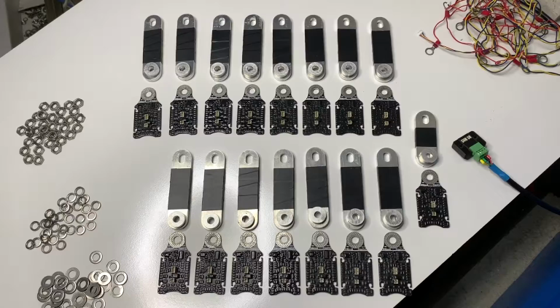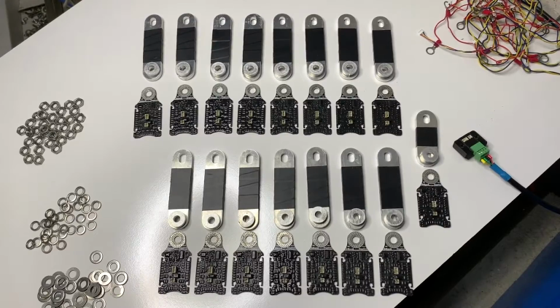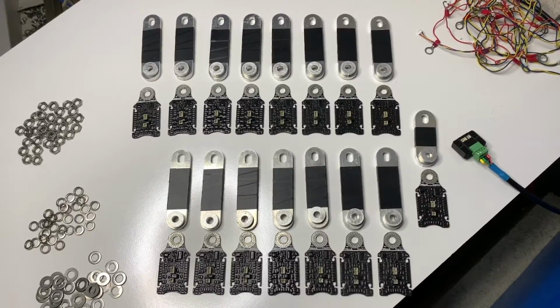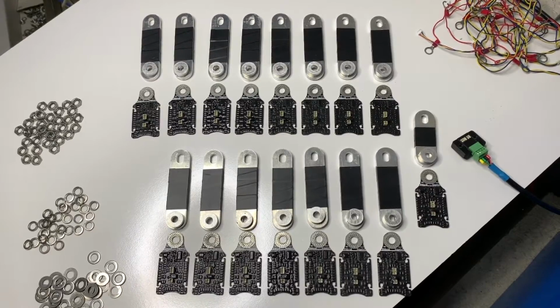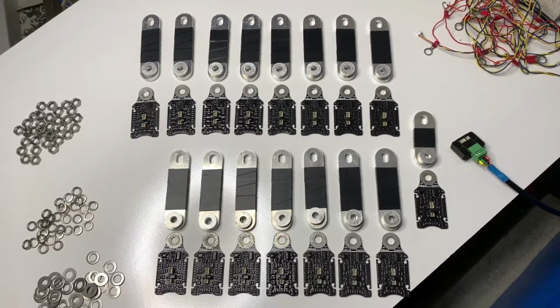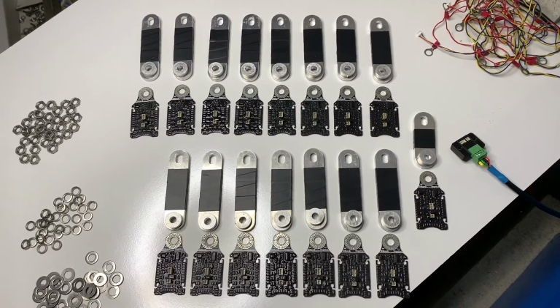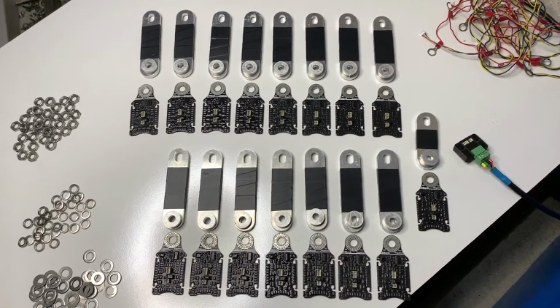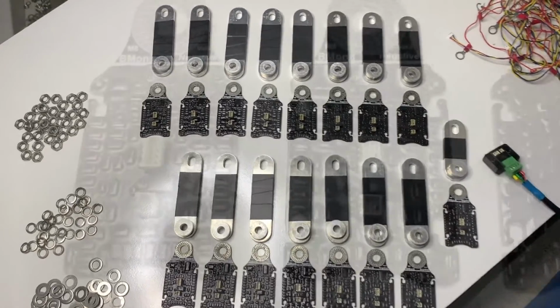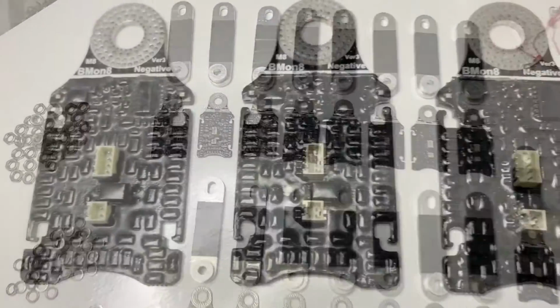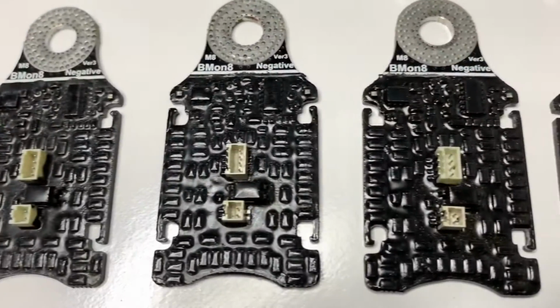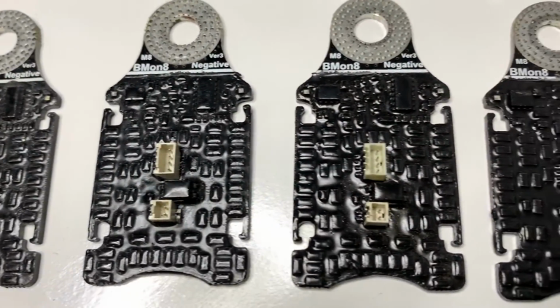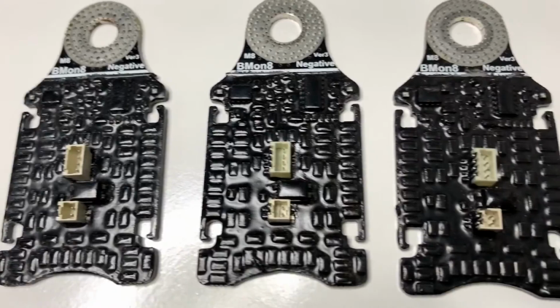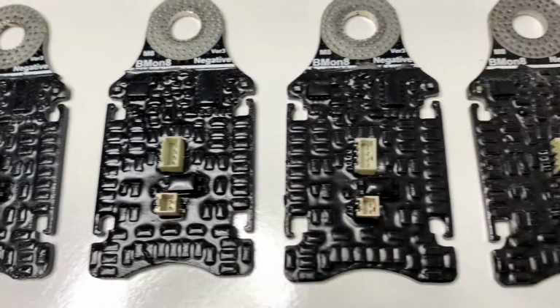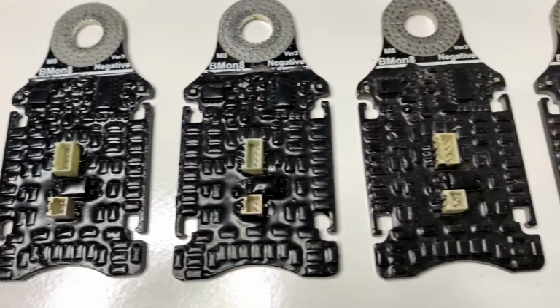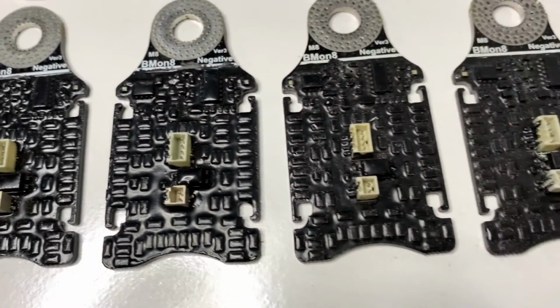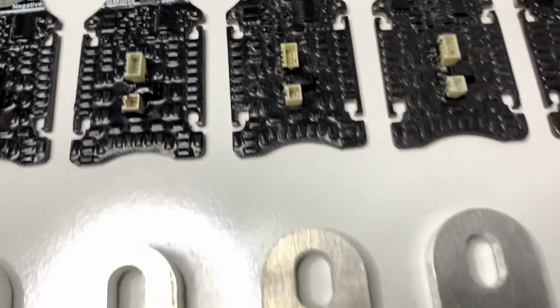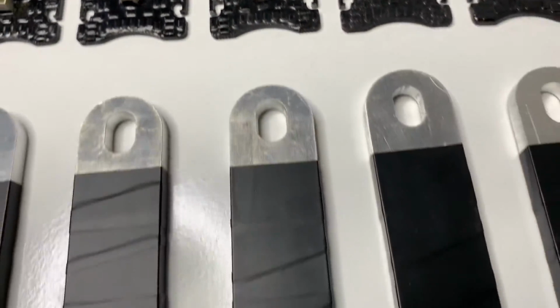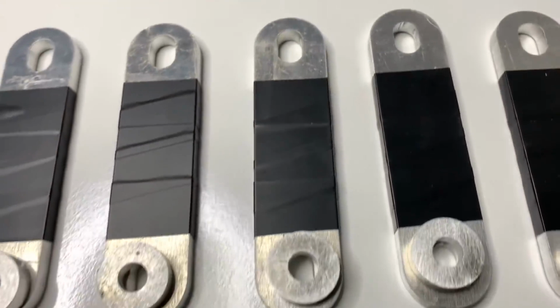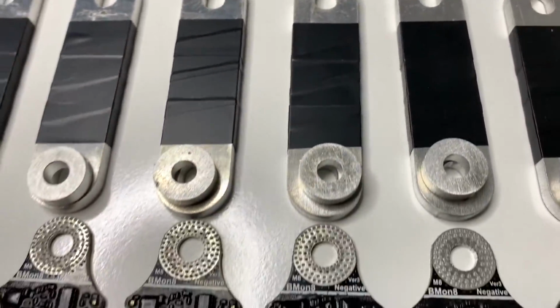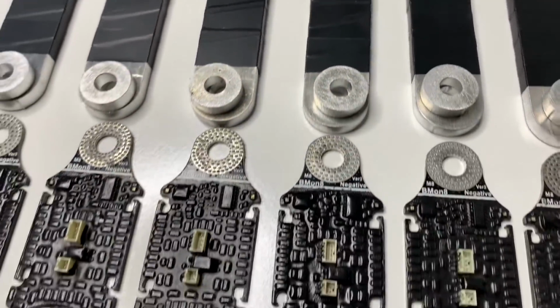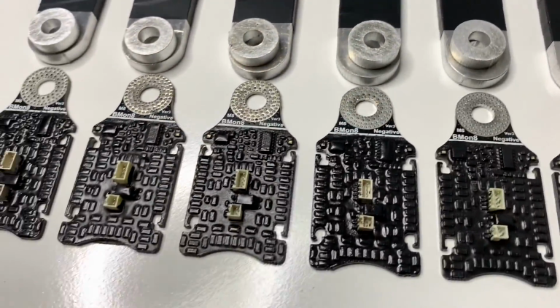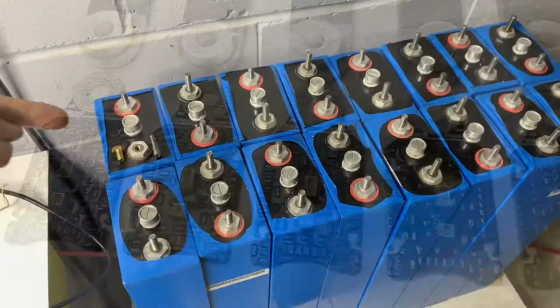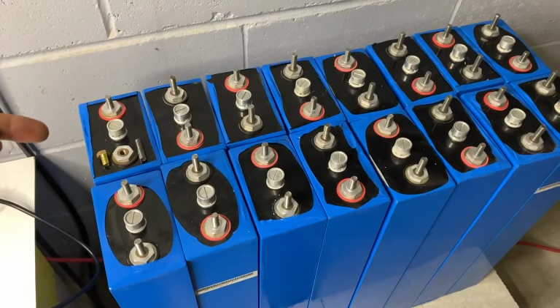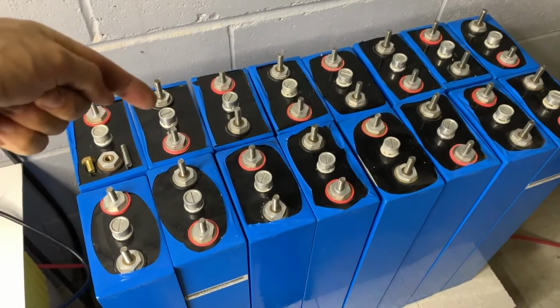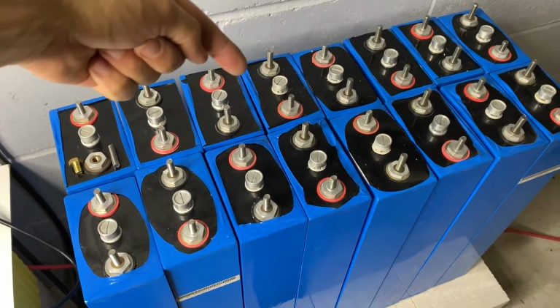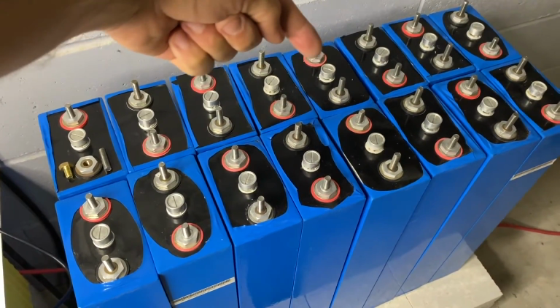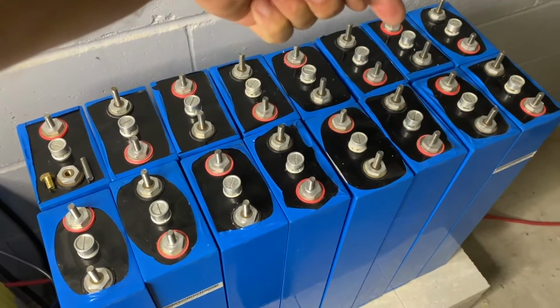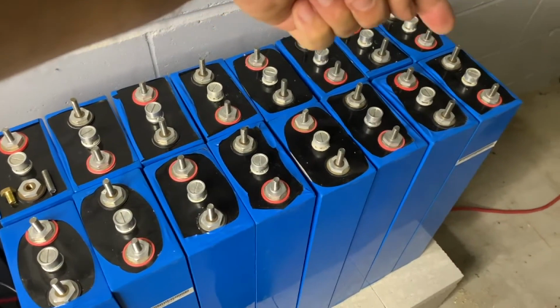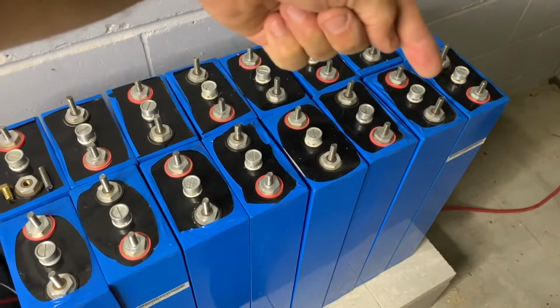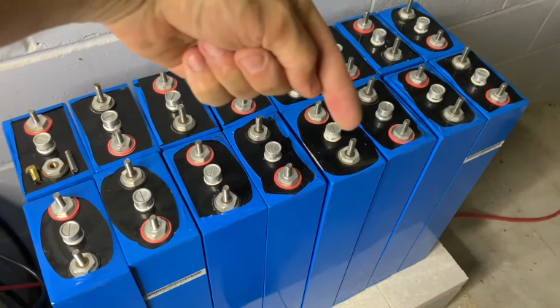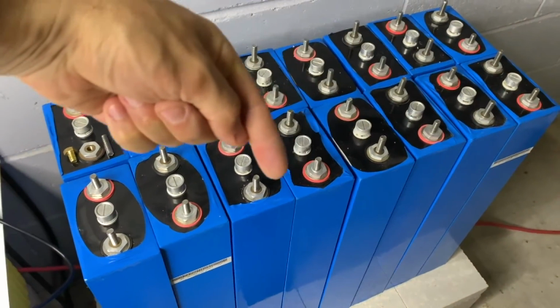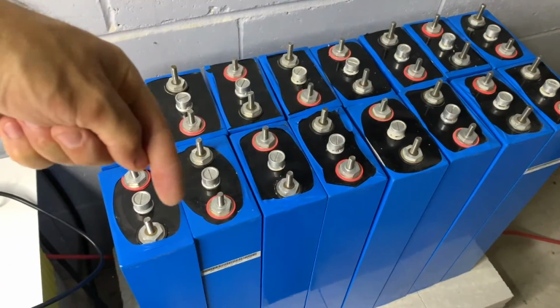In this video we're going to go through how to install BlockMons into prismatic cells. Here are some BlockMons M8s, the links that we're going to use and some of the standoffs to make it so that we can attach it to these large 460 amp hour prismatic cells.